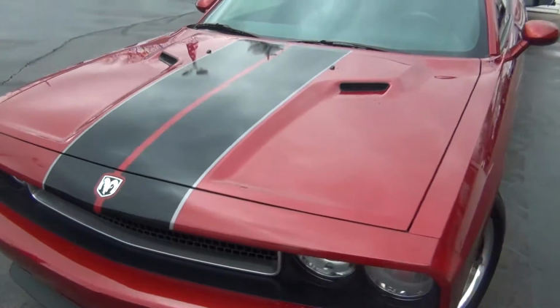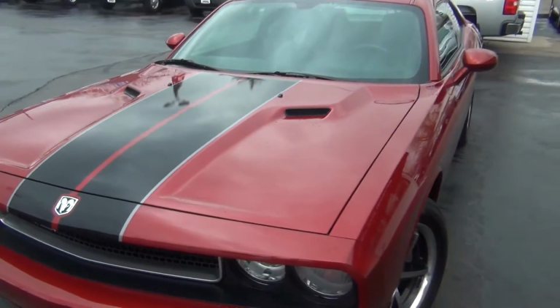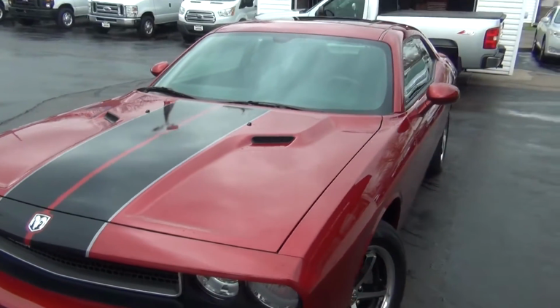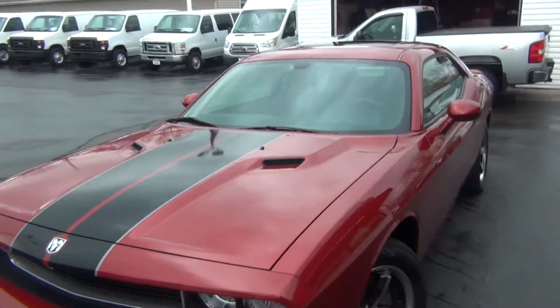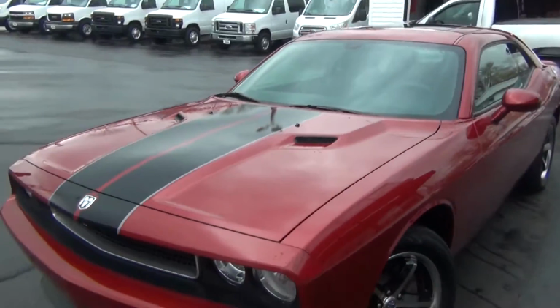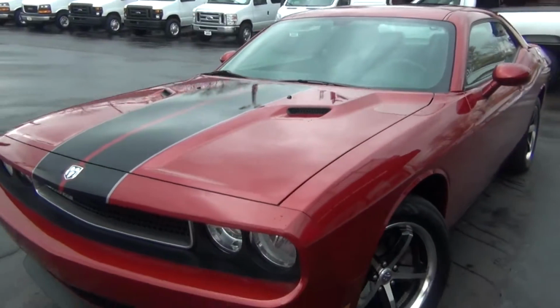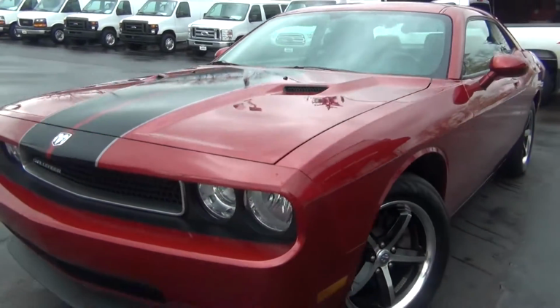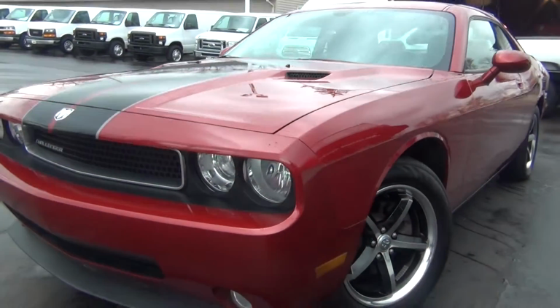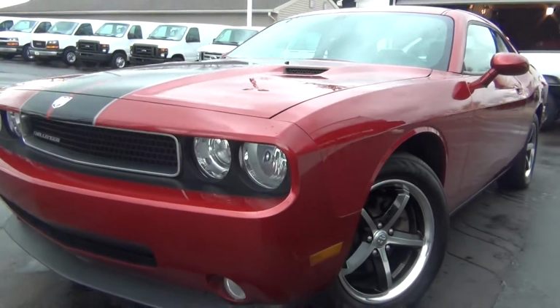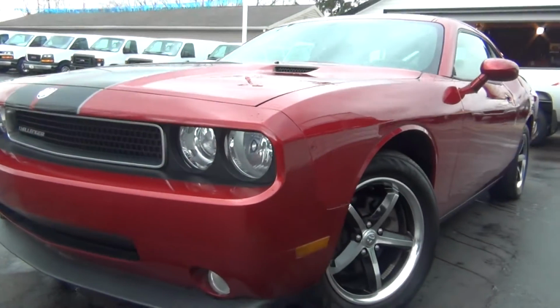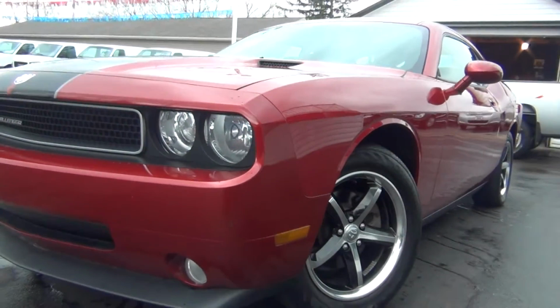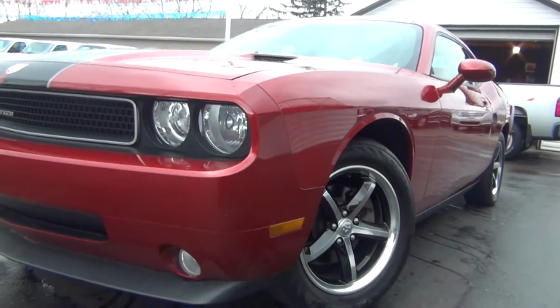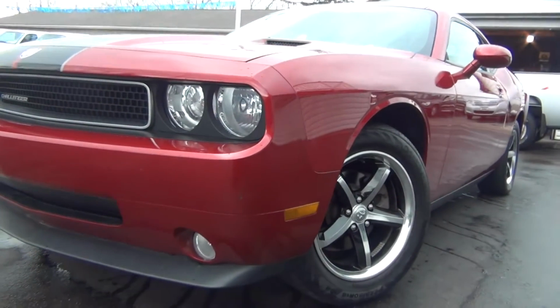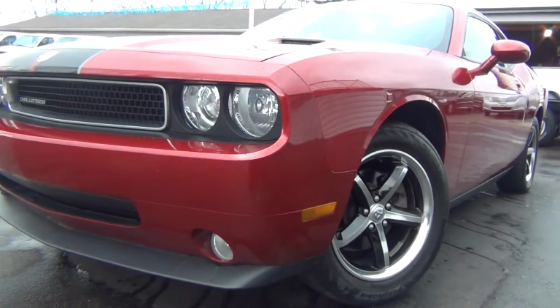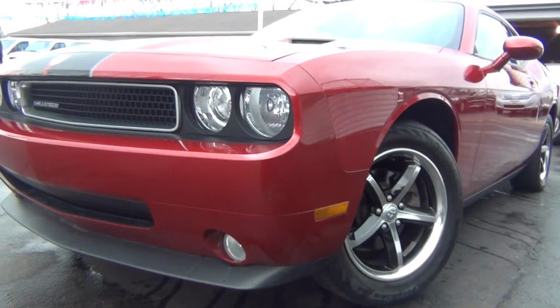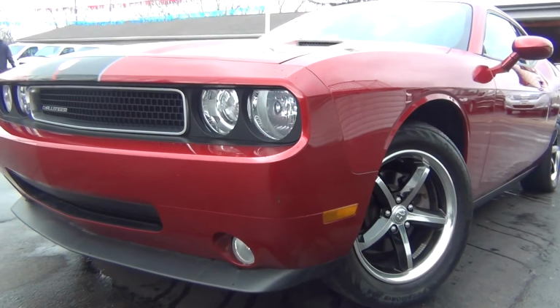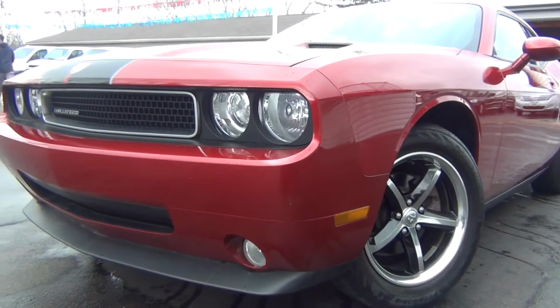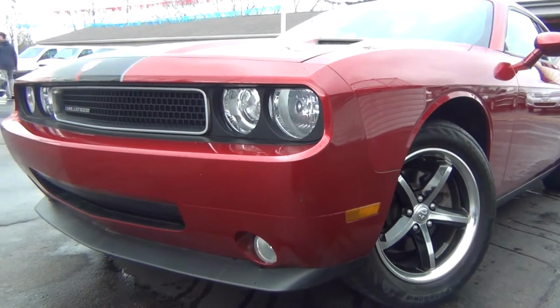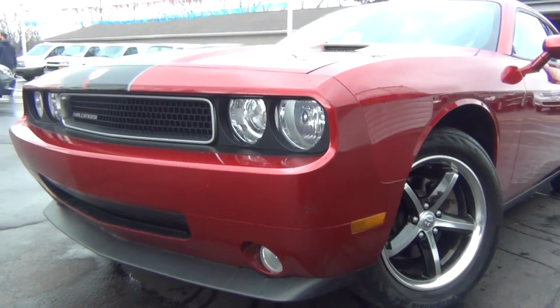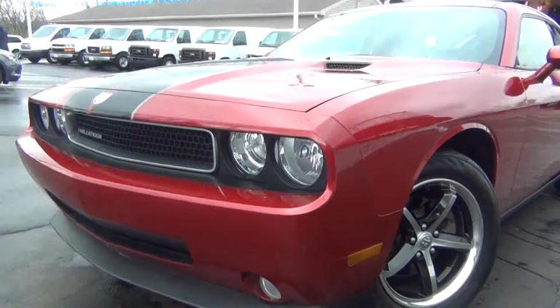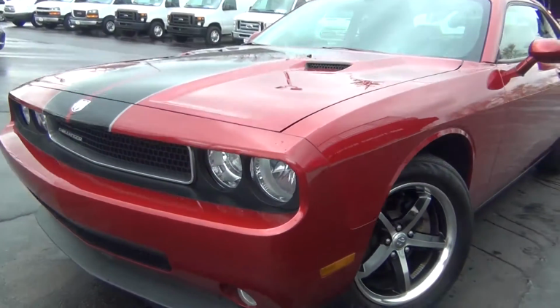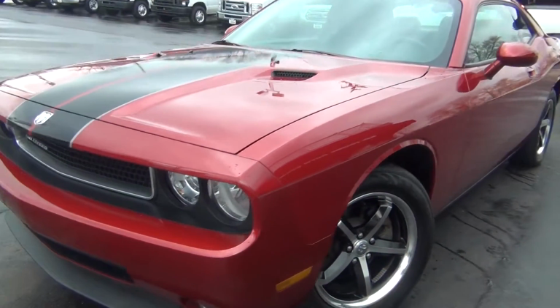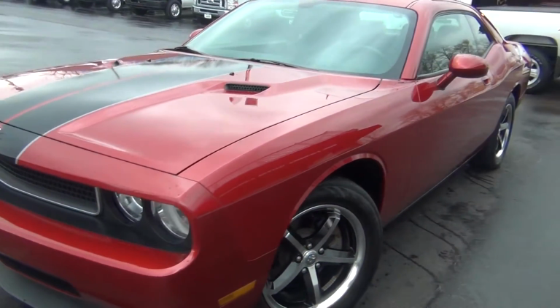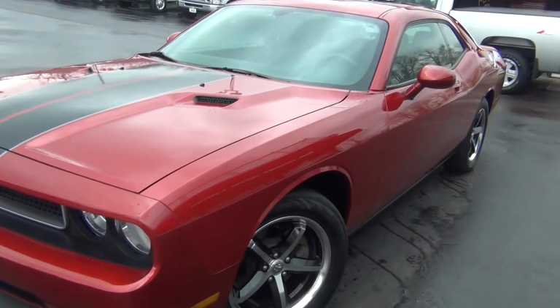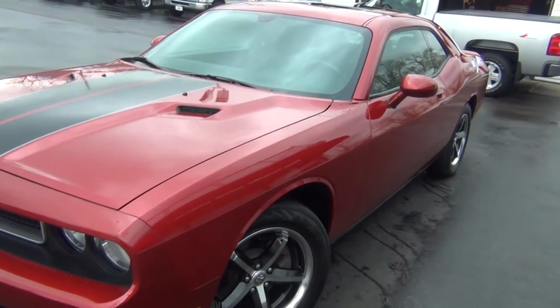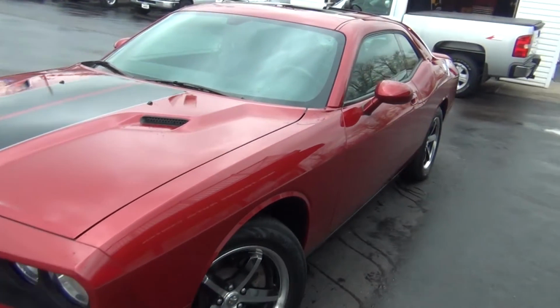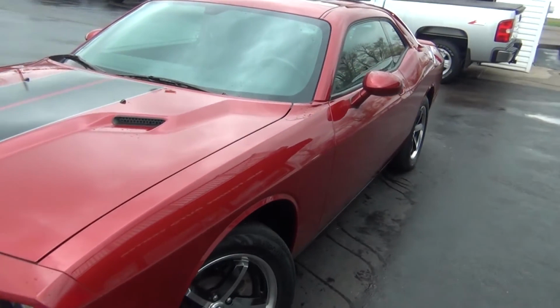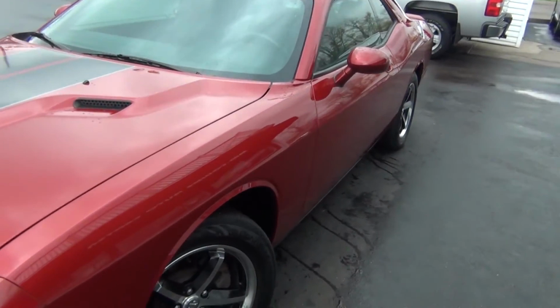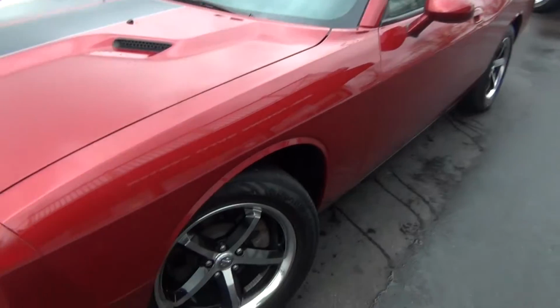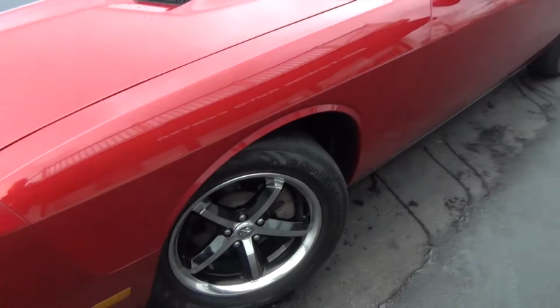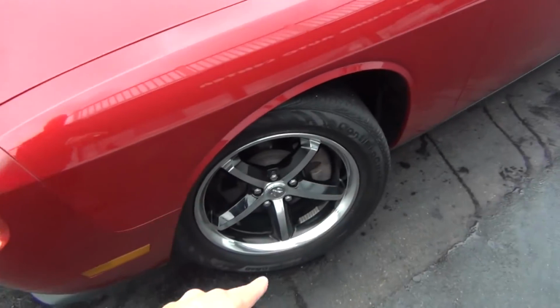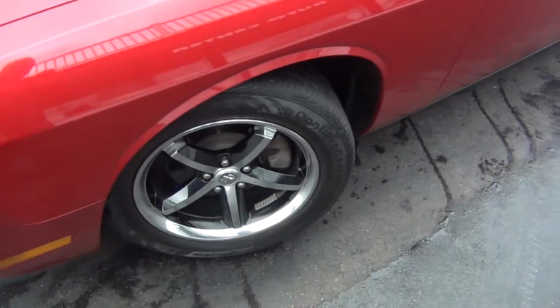Very clean inside and out here at Midtown Auto Center. Our phone number is 513-420-0000 and the website address is mtacautos.com.